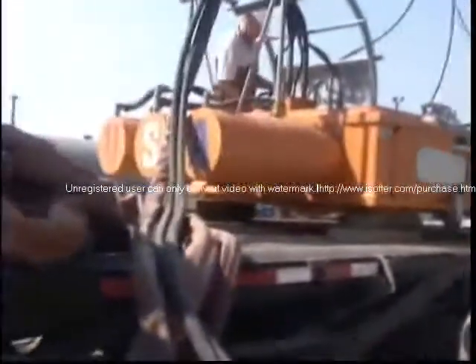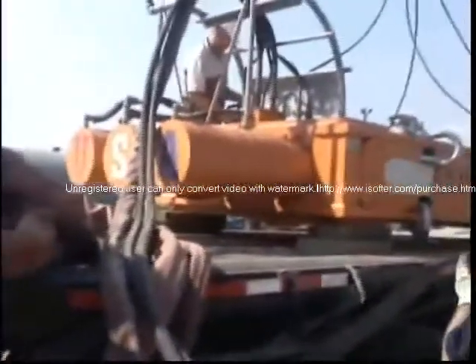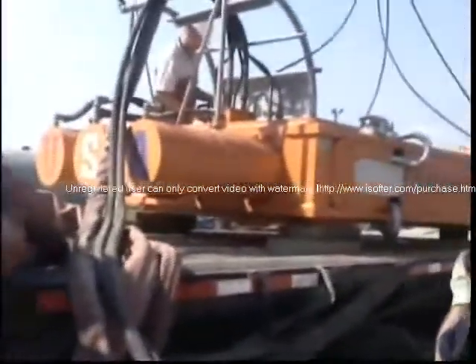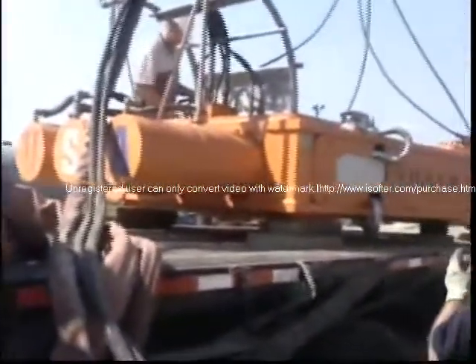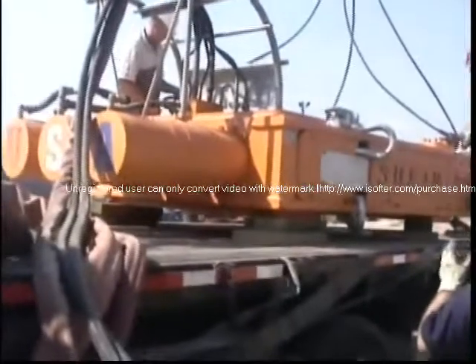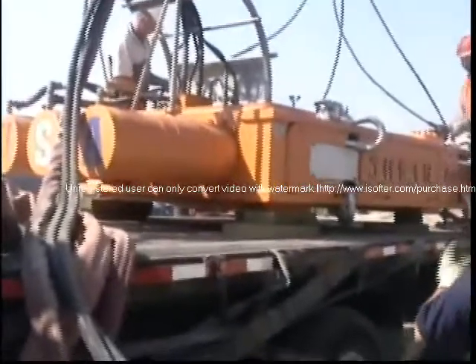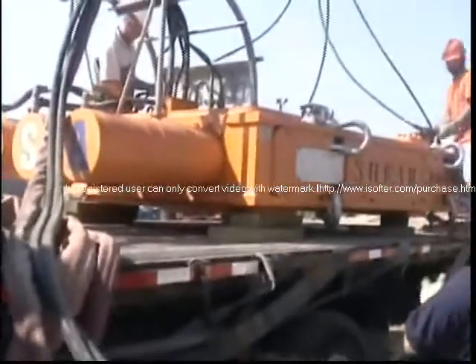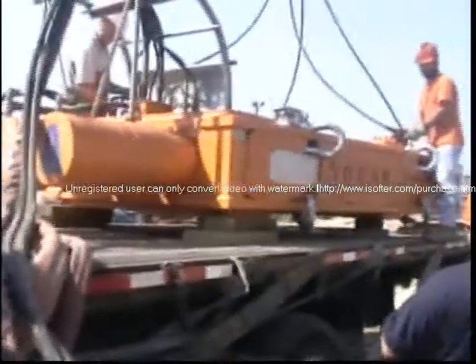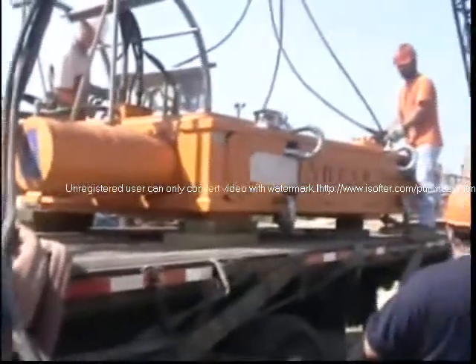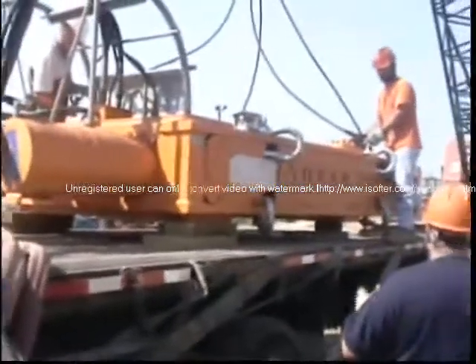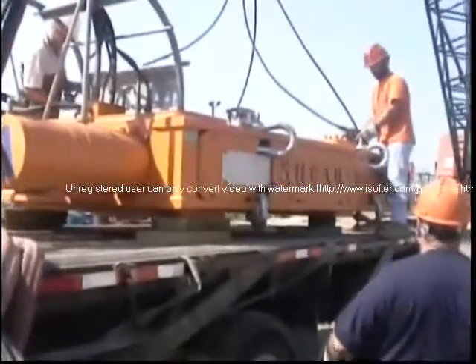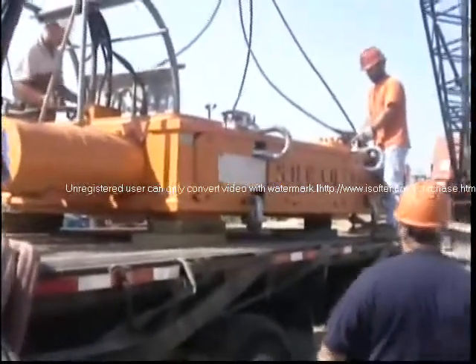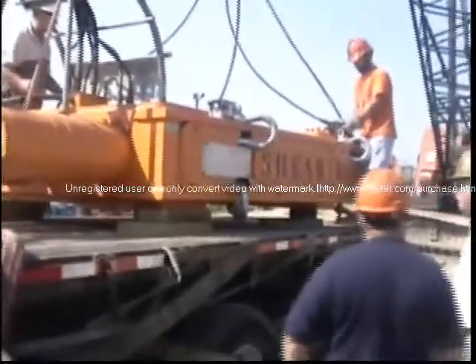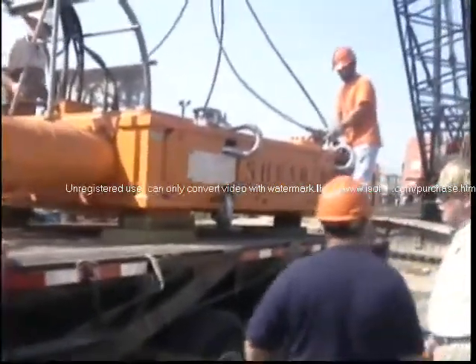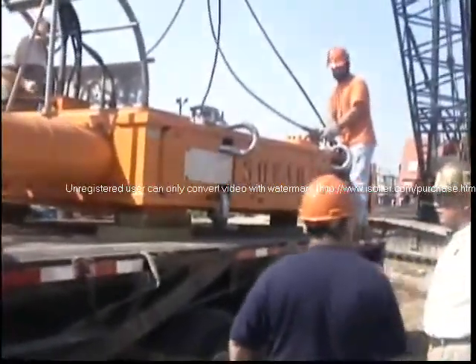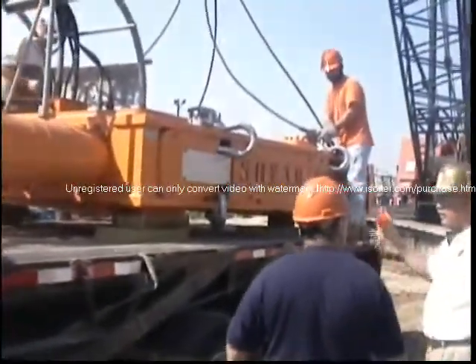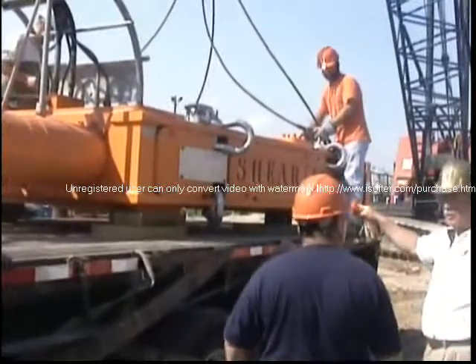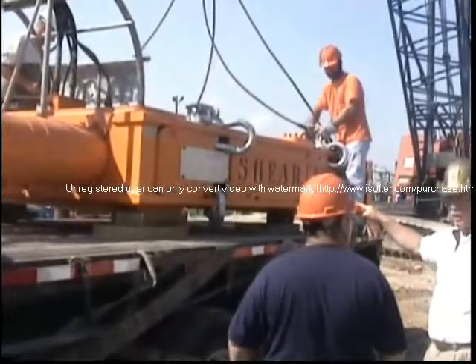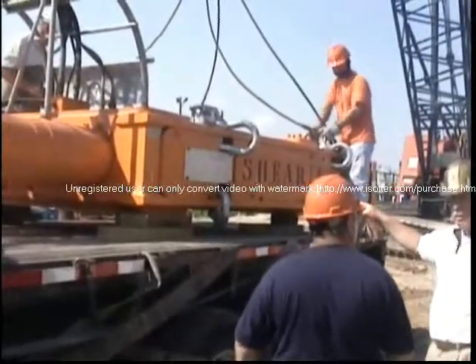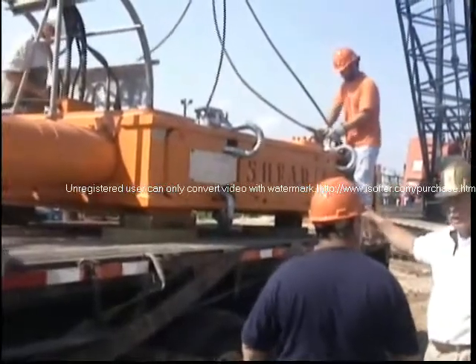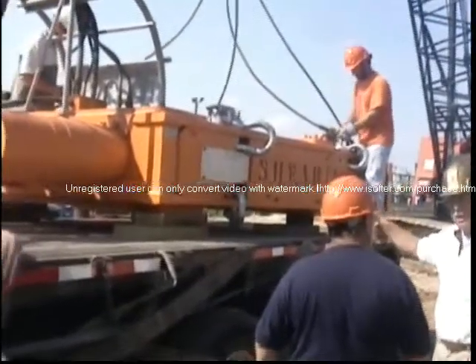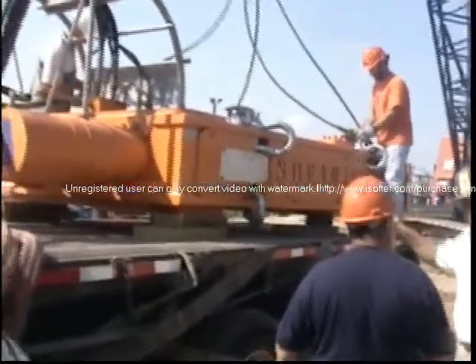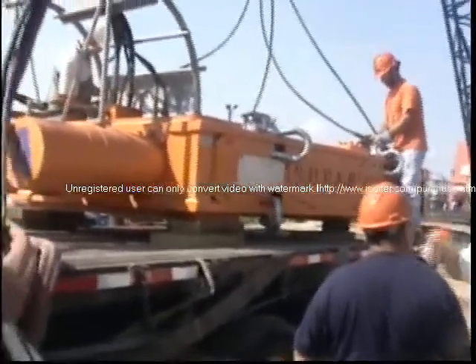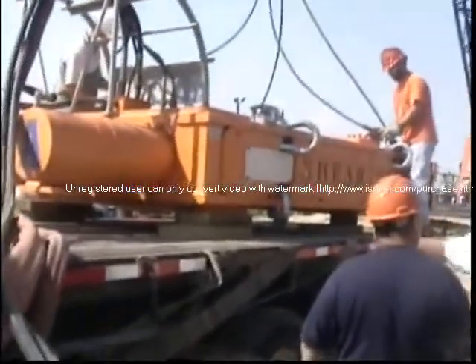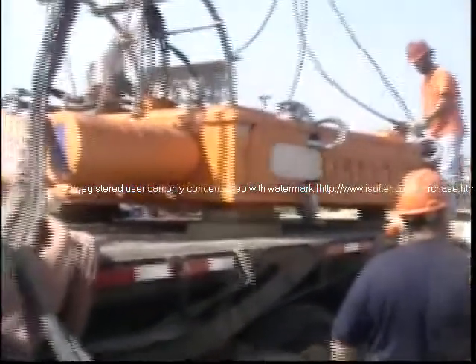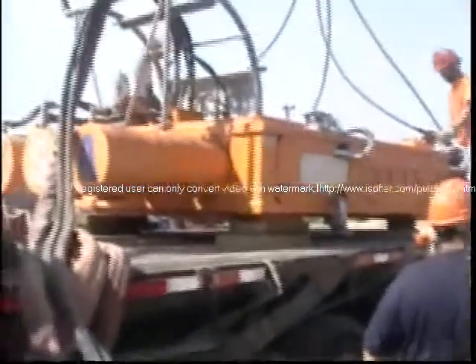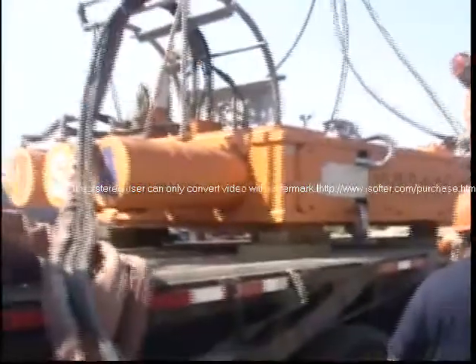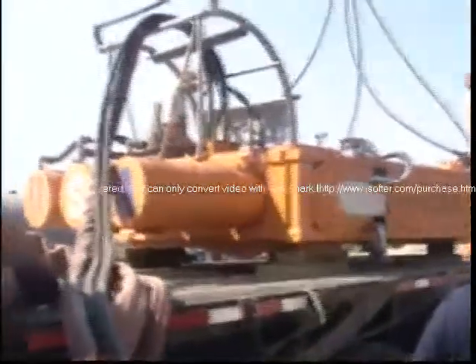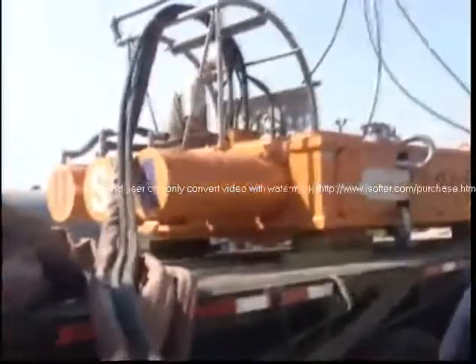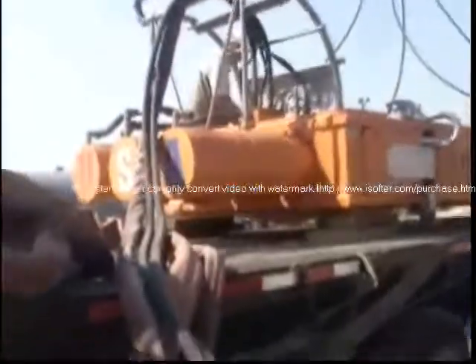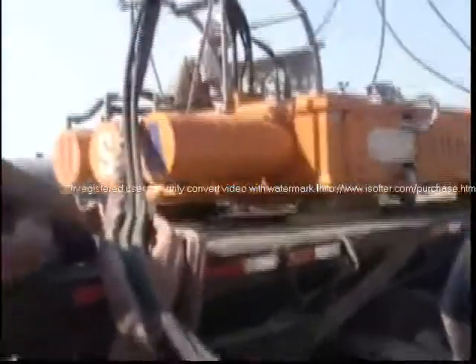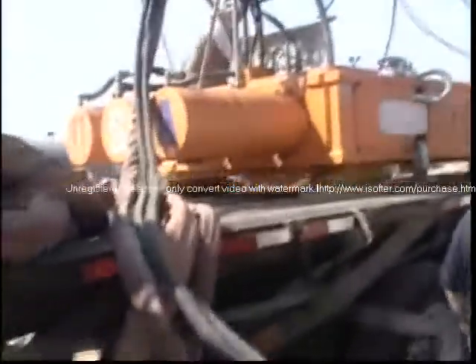The equipment has been engineered to meet the challenges of any geographic or environmental location on land and below the sea. The Shear Power technology will meet your project requirements faster, safer, and most of all, cost effectively.